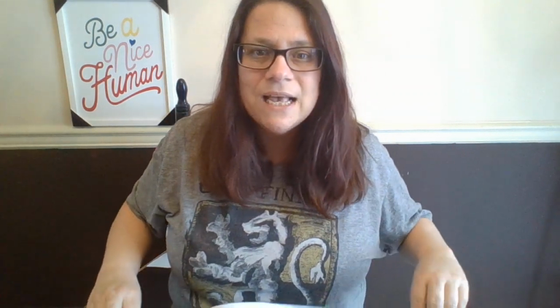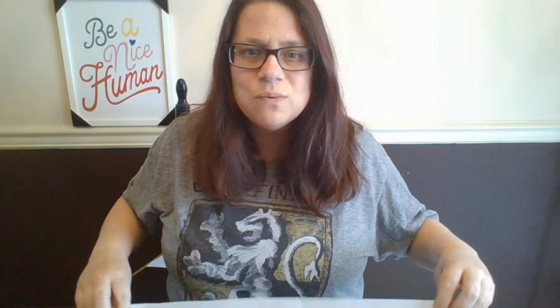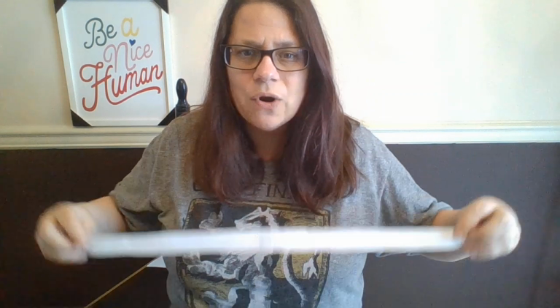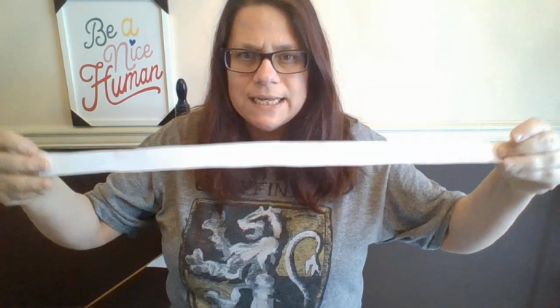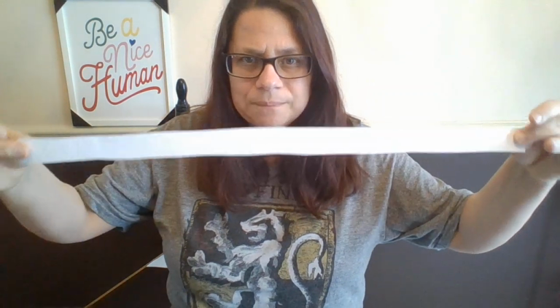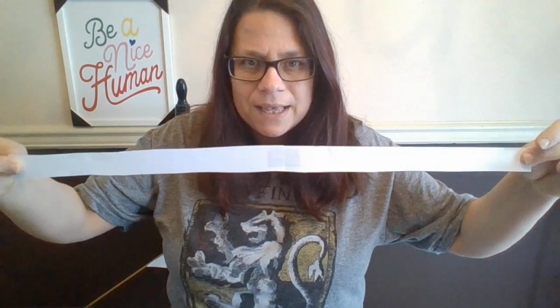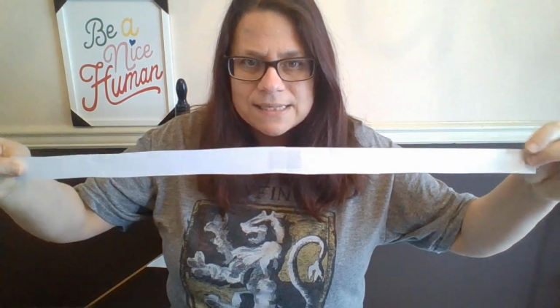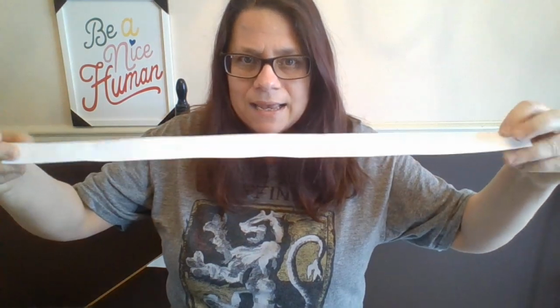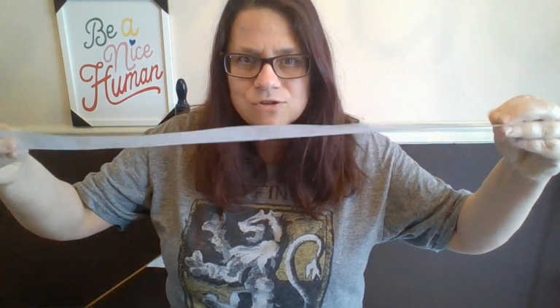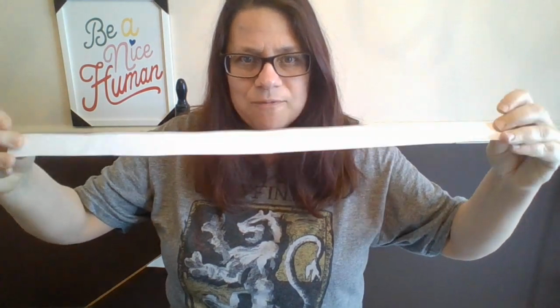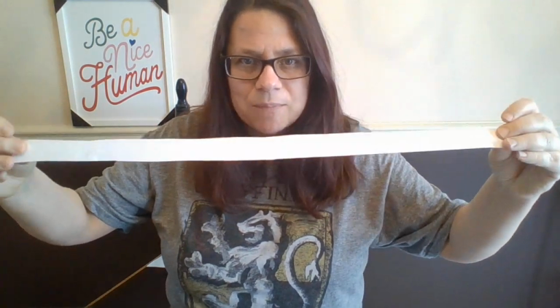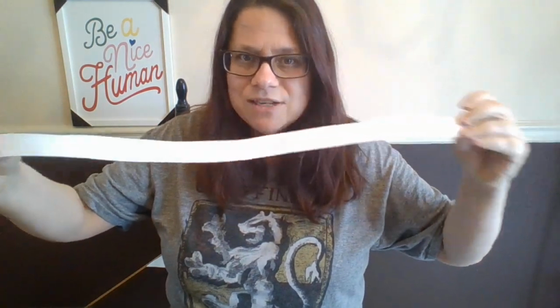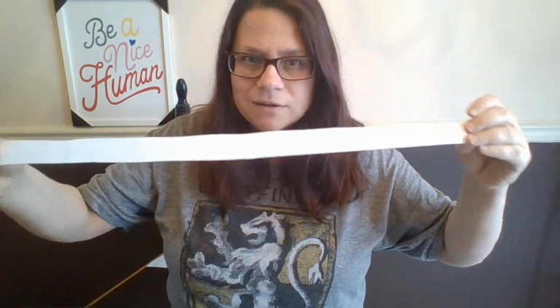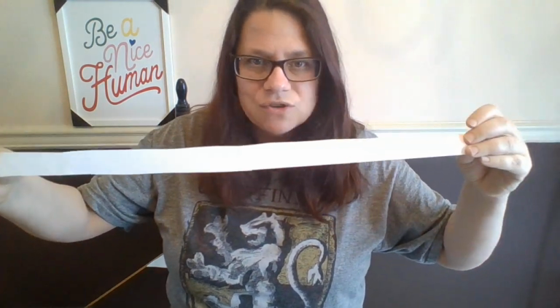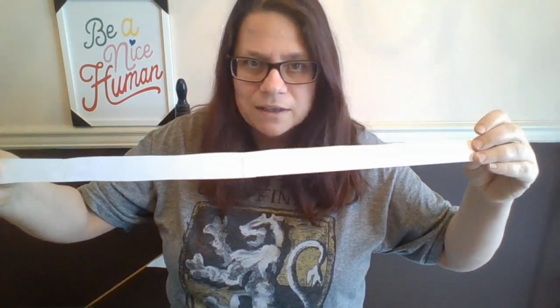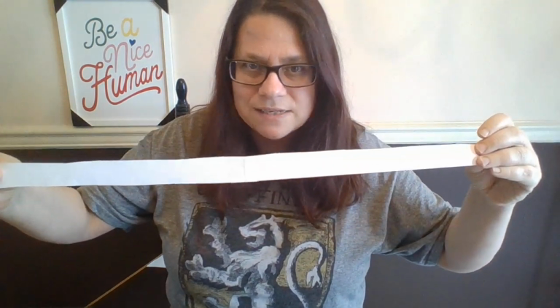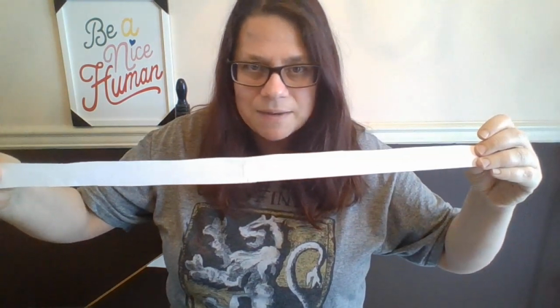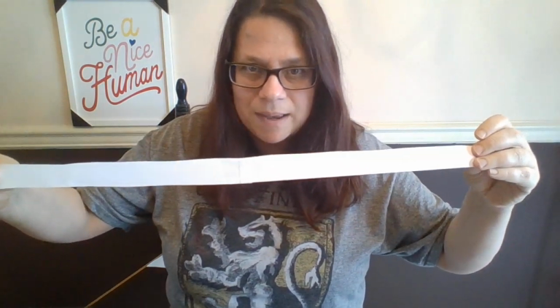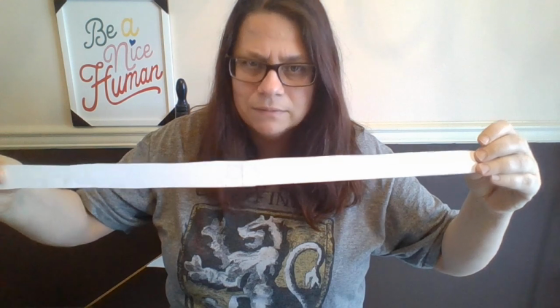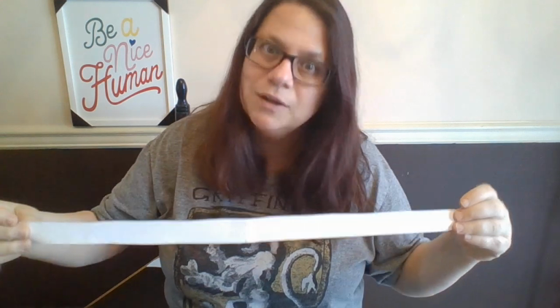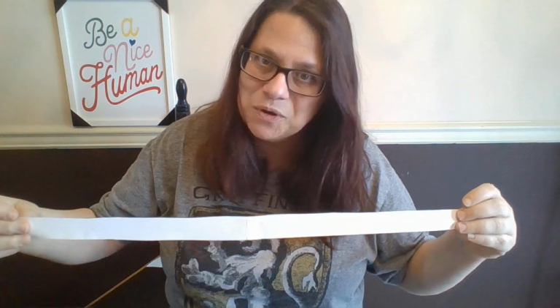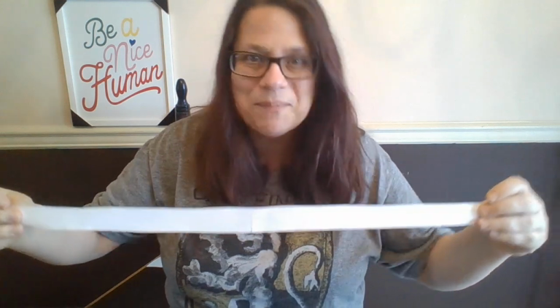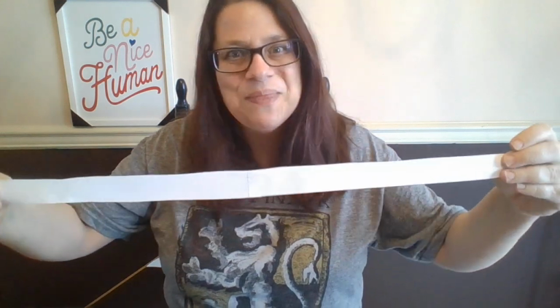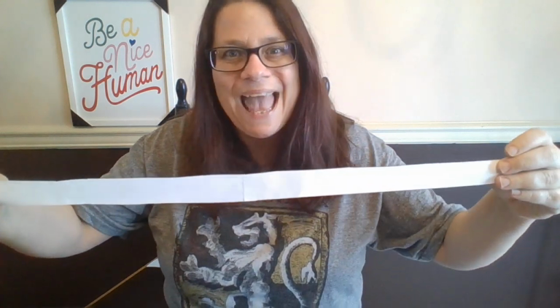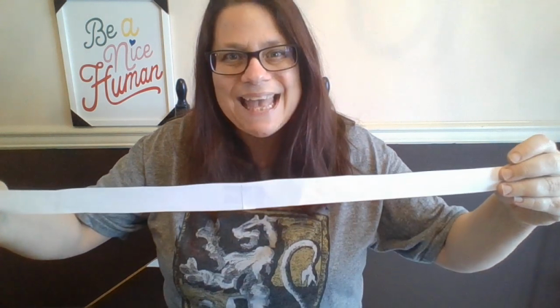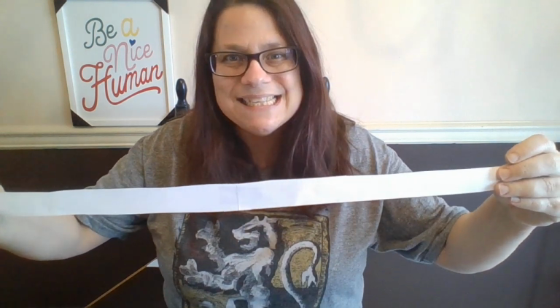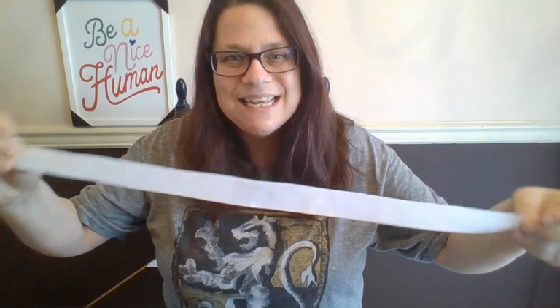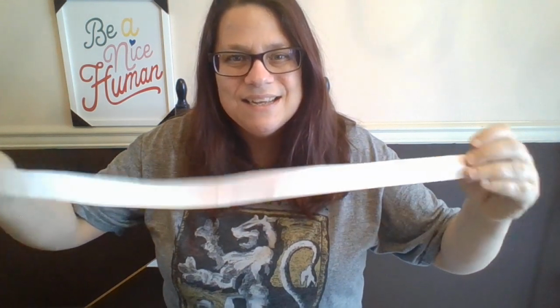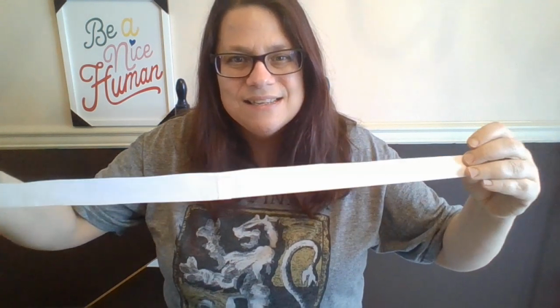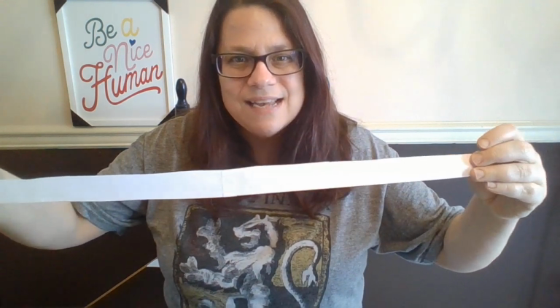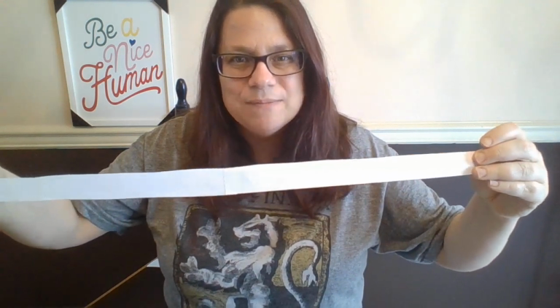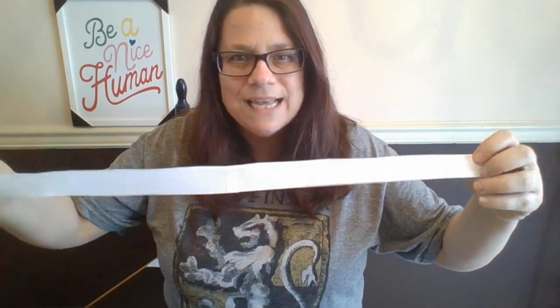So what you're going to need is a strip of paper. I took just a regular piece of typing paper, computer paper, and taped them together.